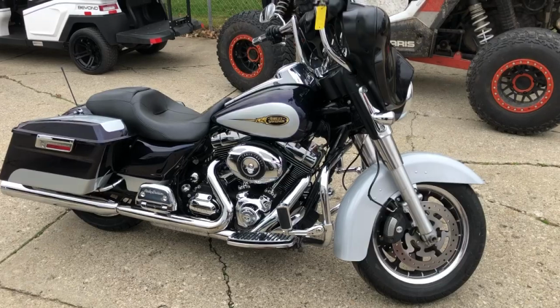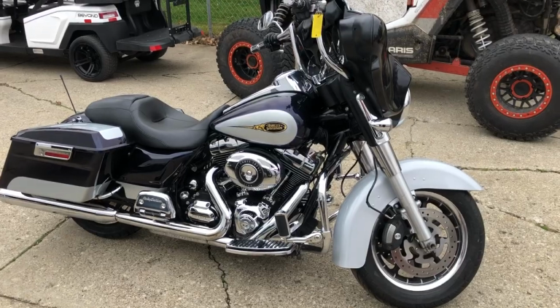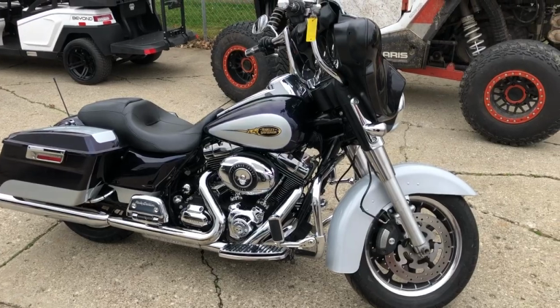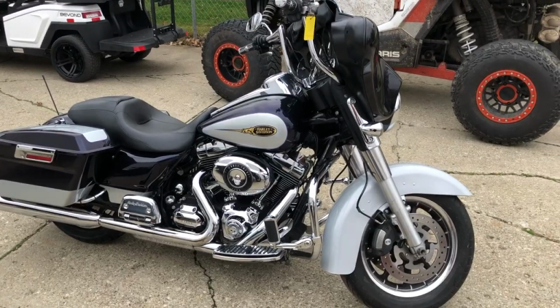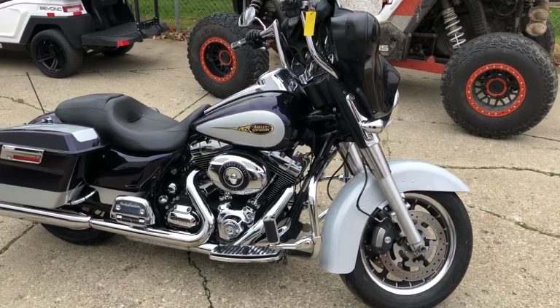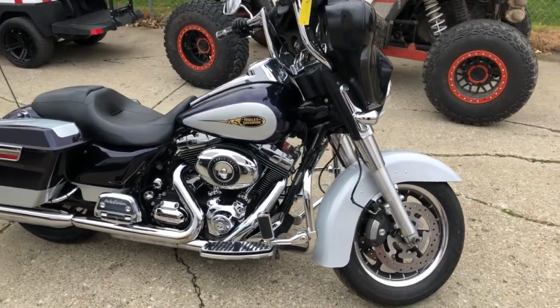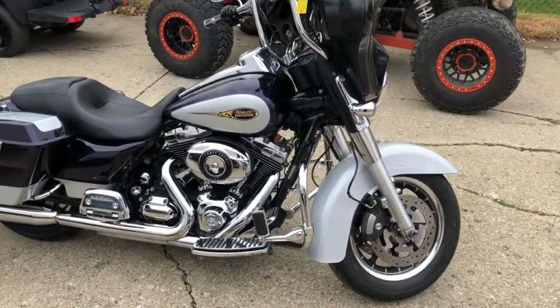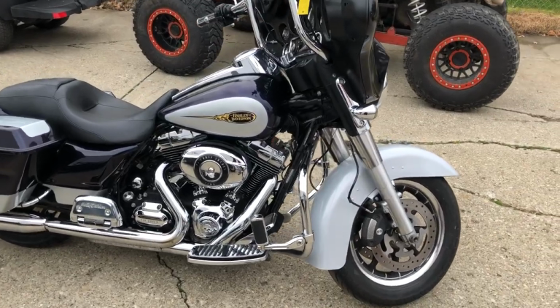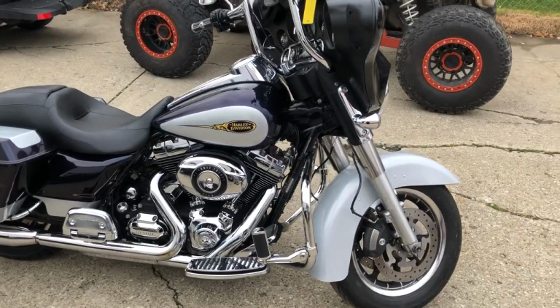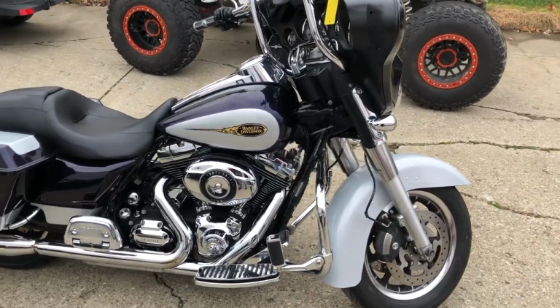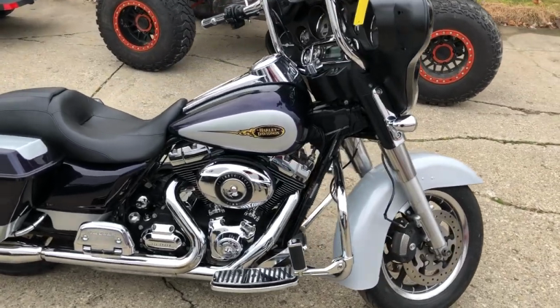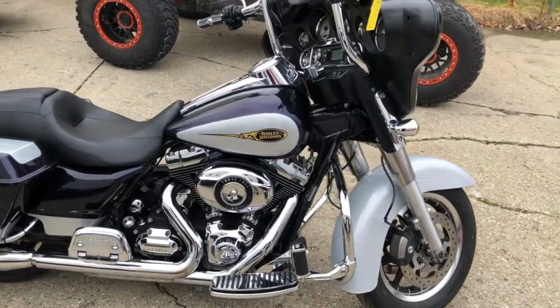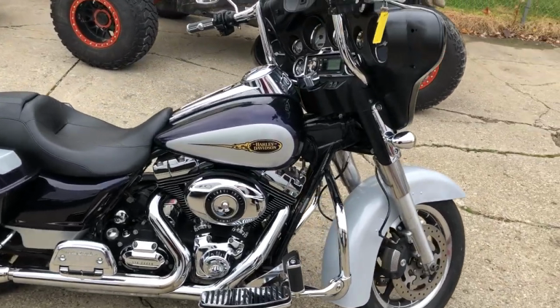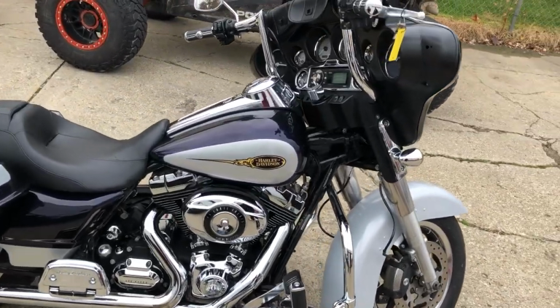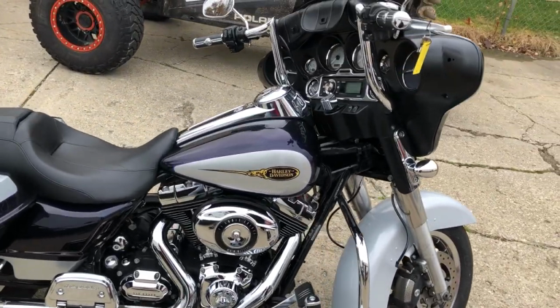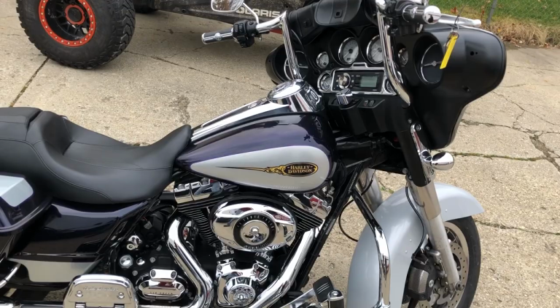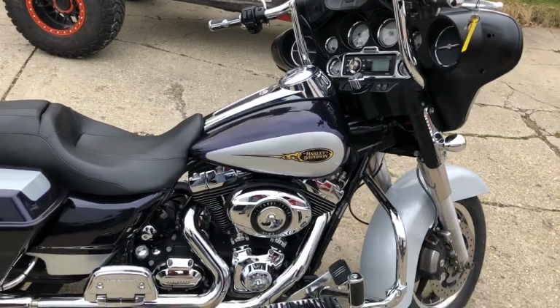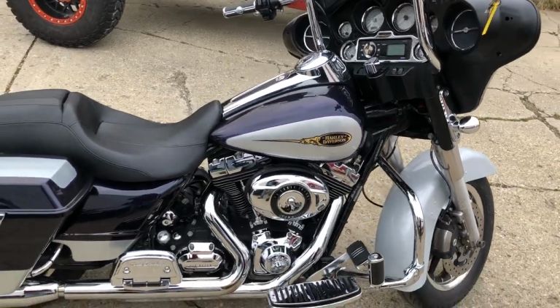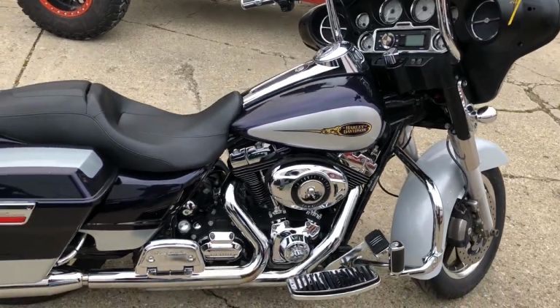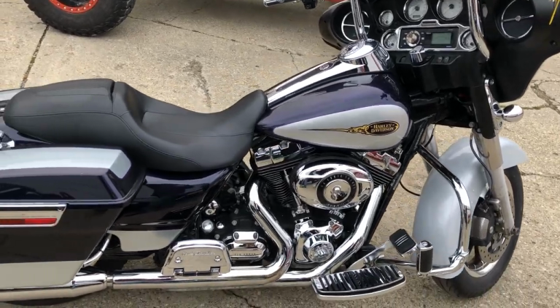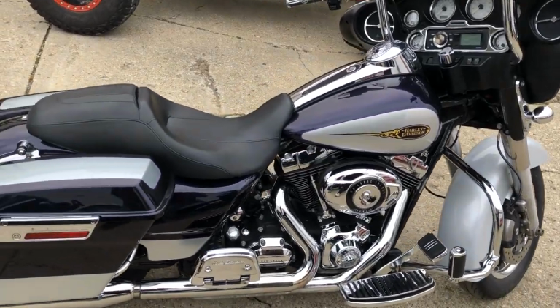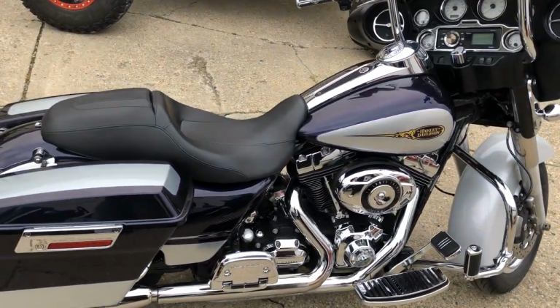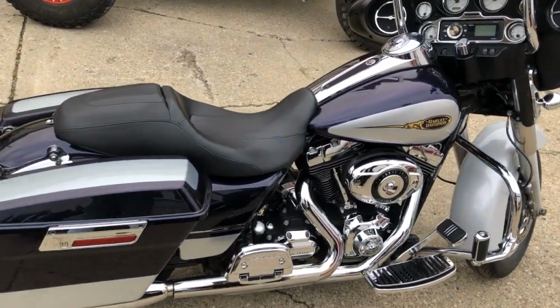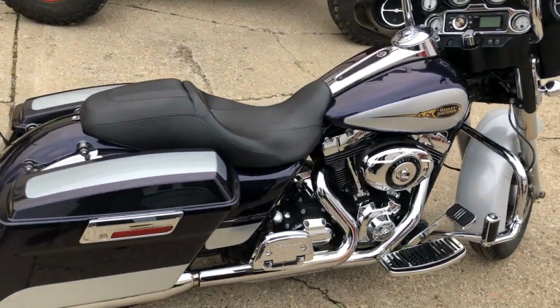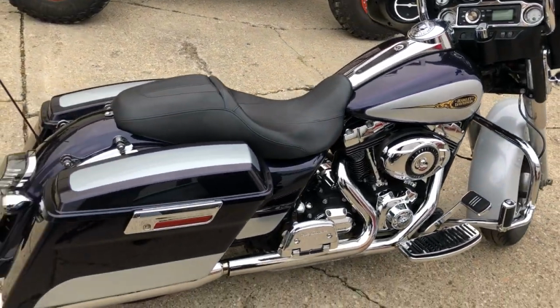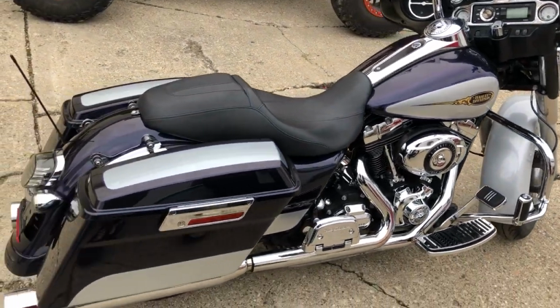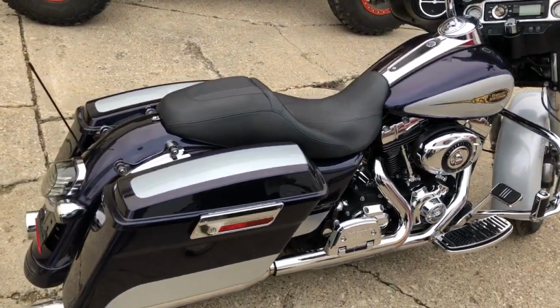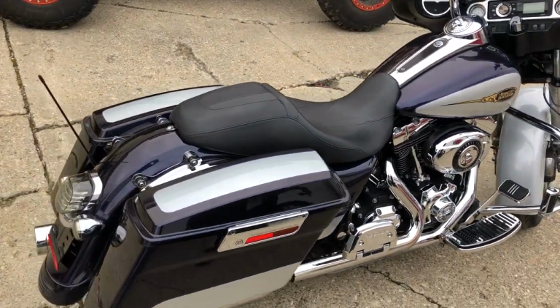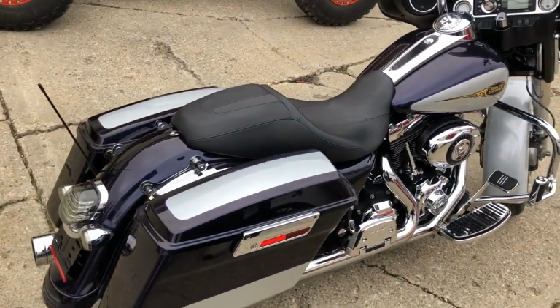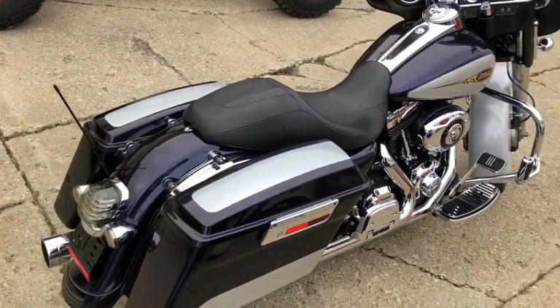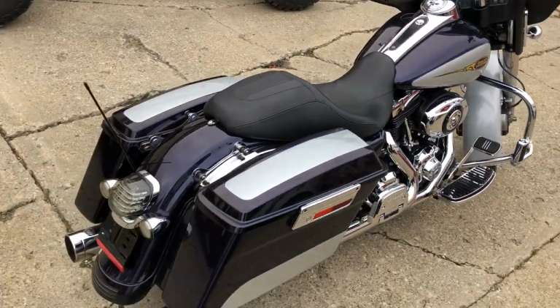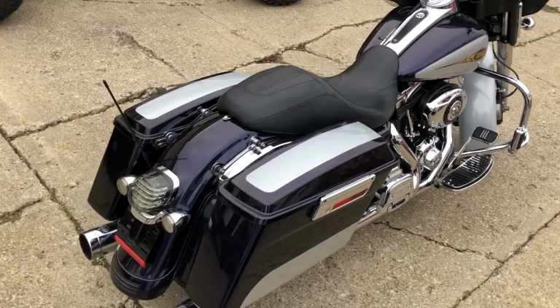Hey guys, approvalpowersports.com here doing some videos on some stuff just coming into the showroom. Check this one out — 2009 Street Glide for sale, comes in that hard to find color big purple flake.